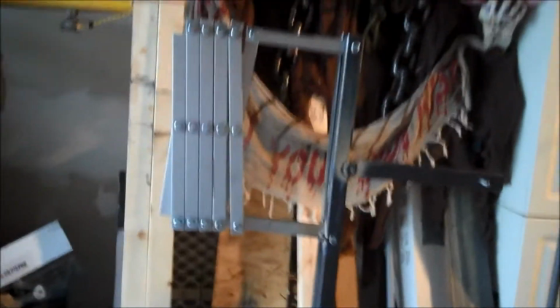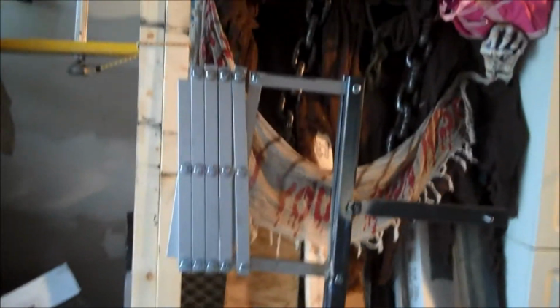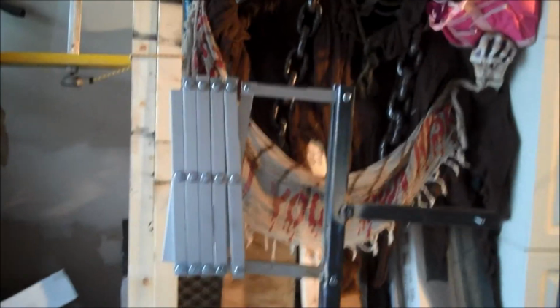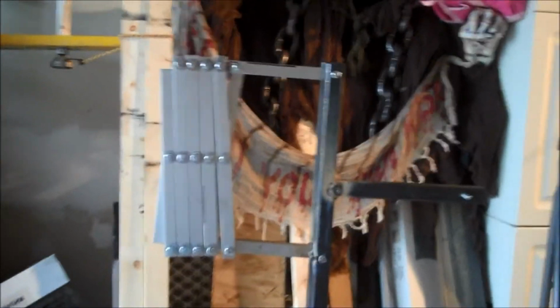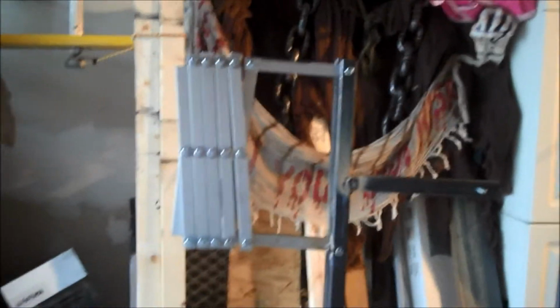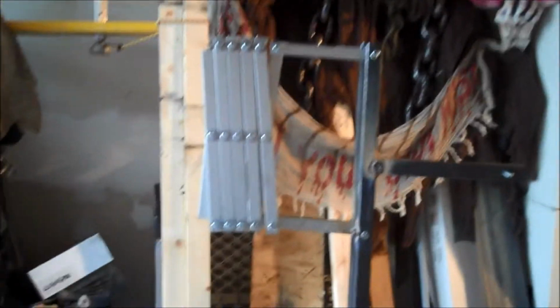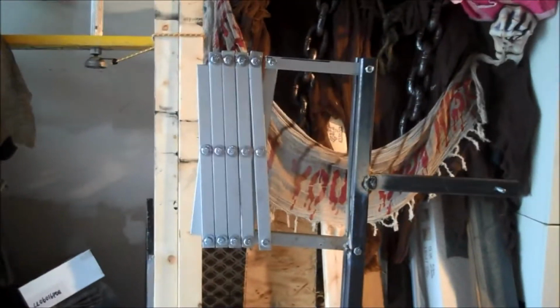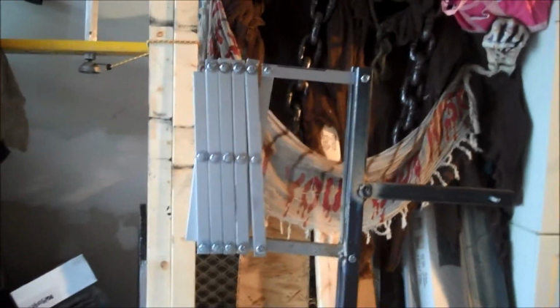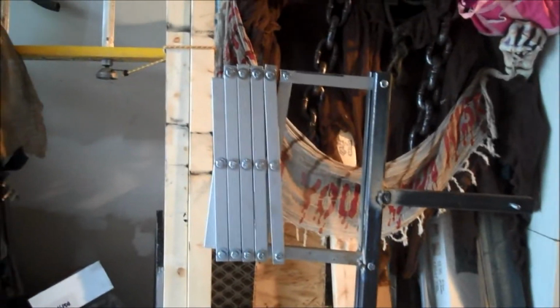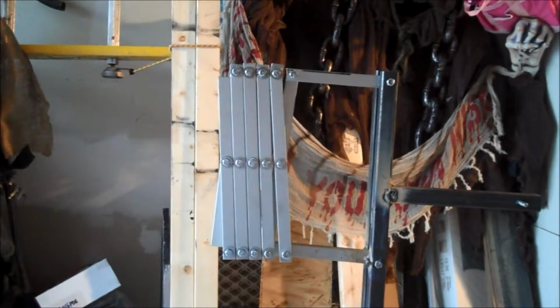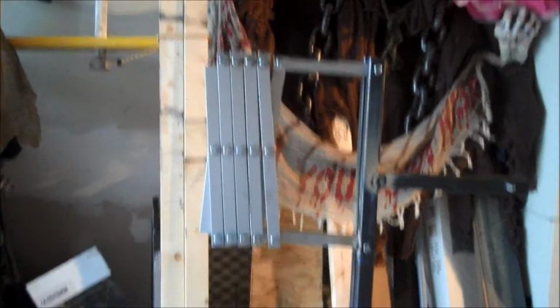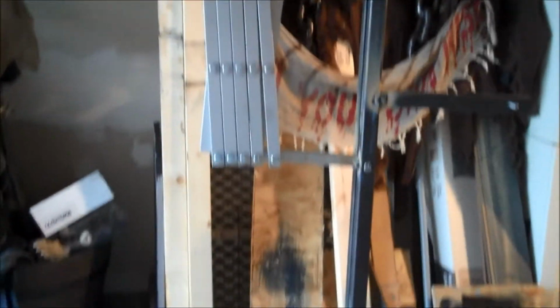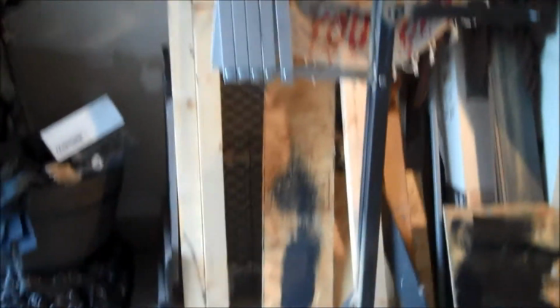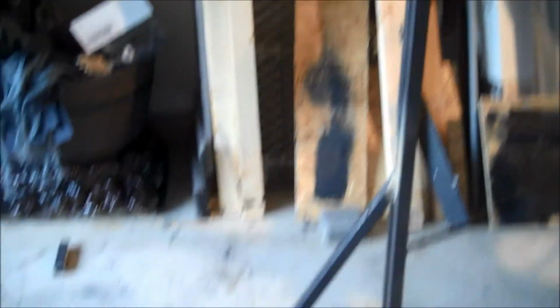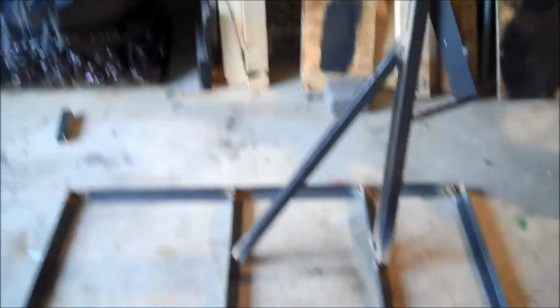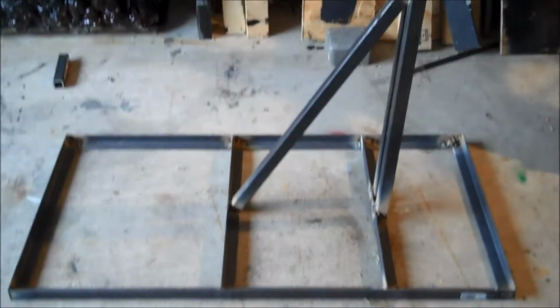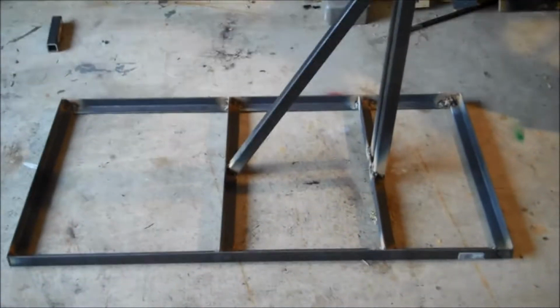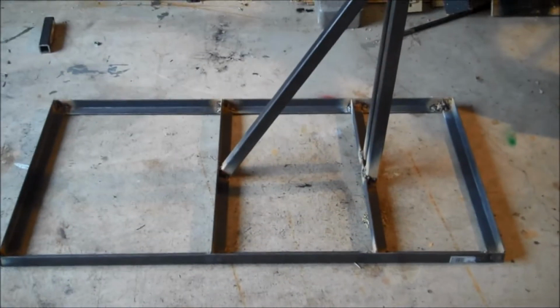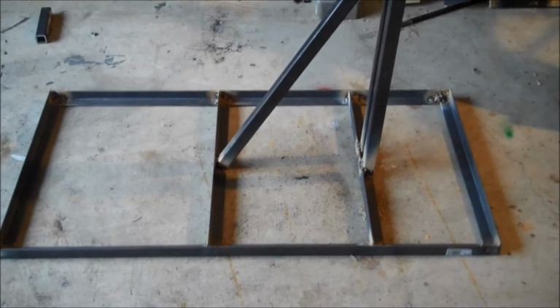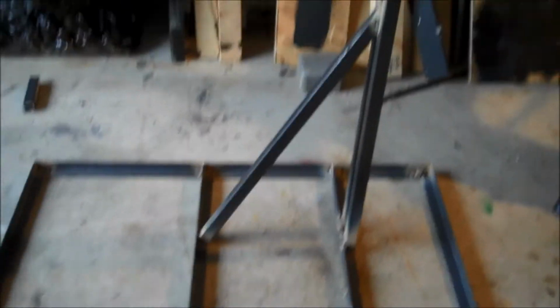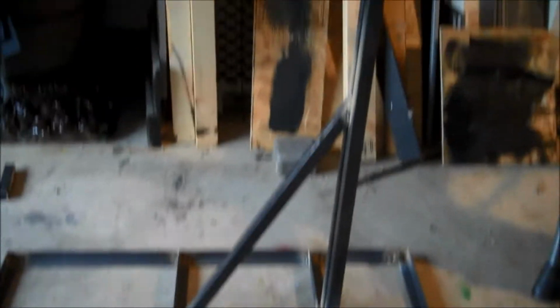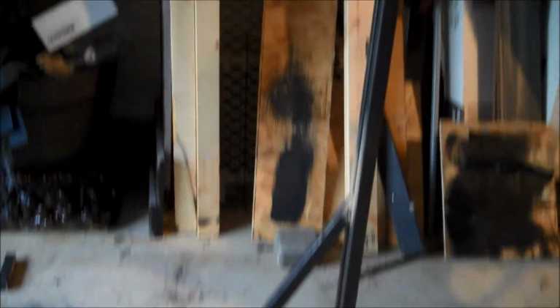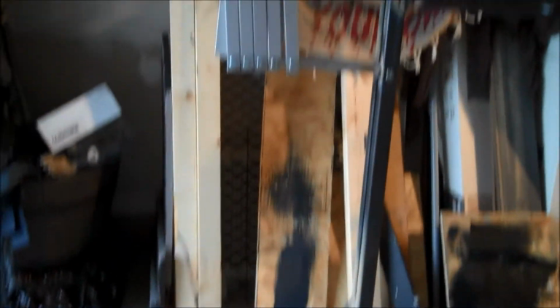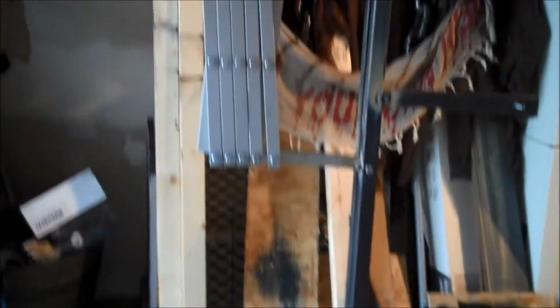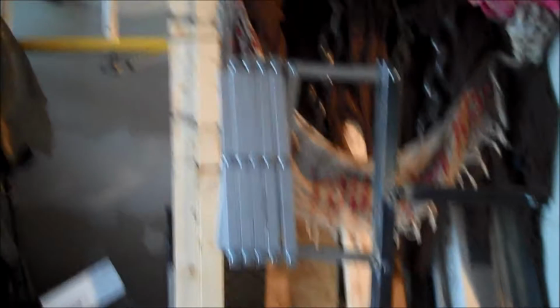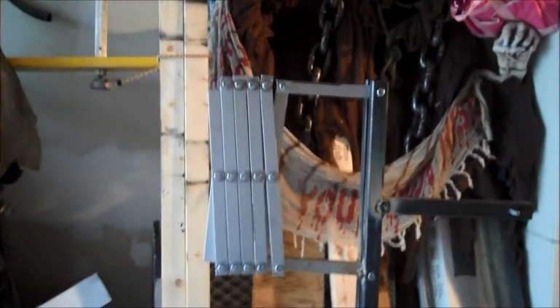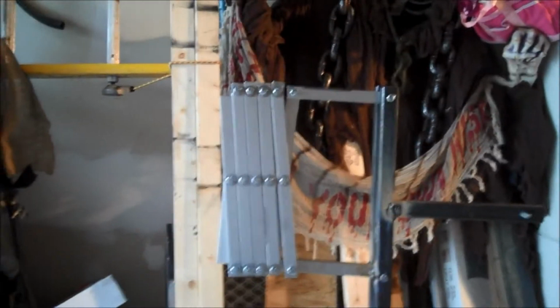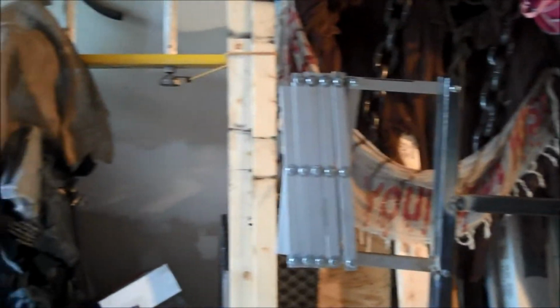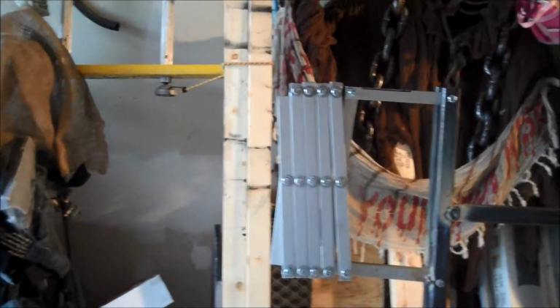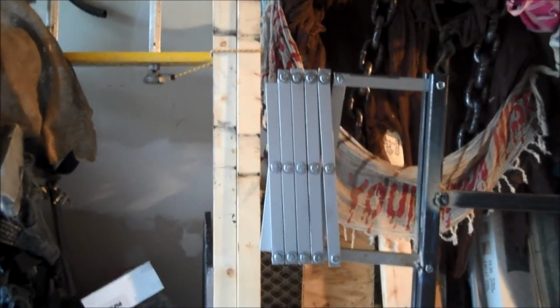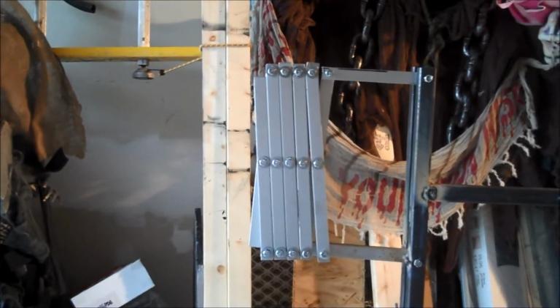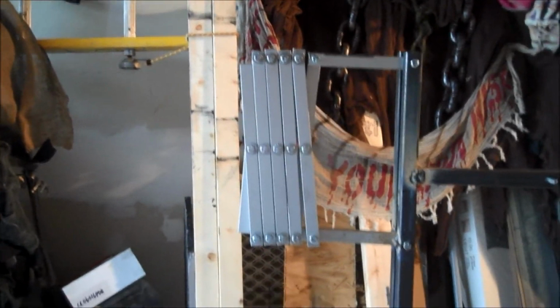Alright guys, here we go. Here is the scissor mech in its beauty. I've got it all welded together — it's solid as anything. I think I'm going to extend it out another couple of feet because it's so solid. No tippage at all.